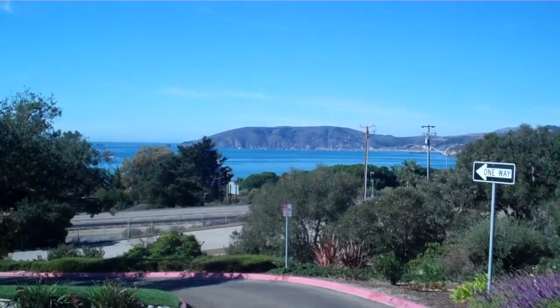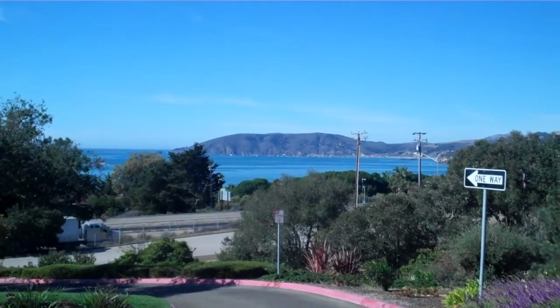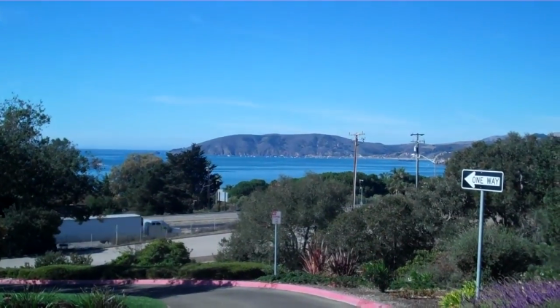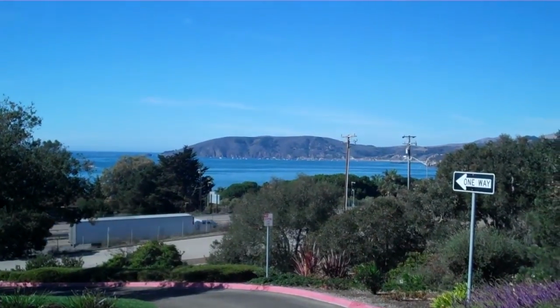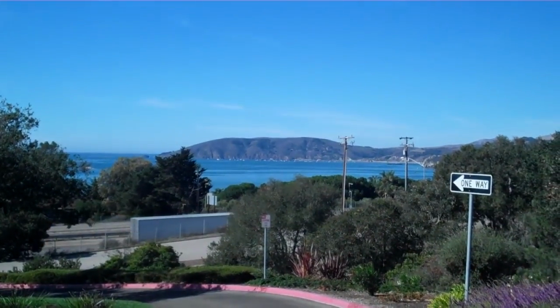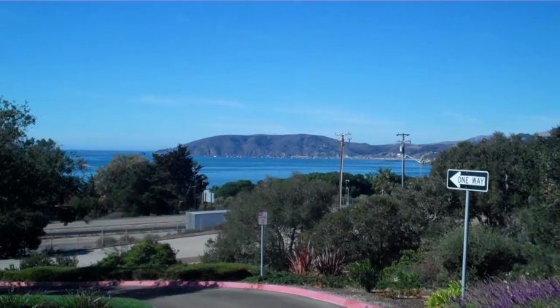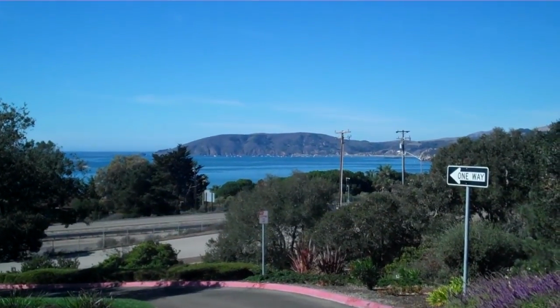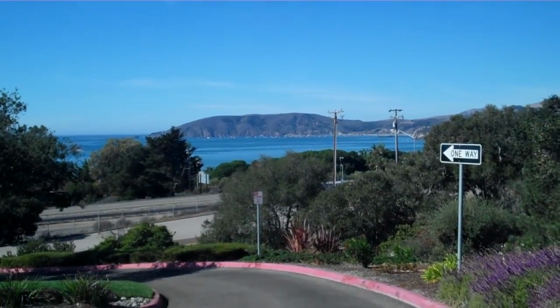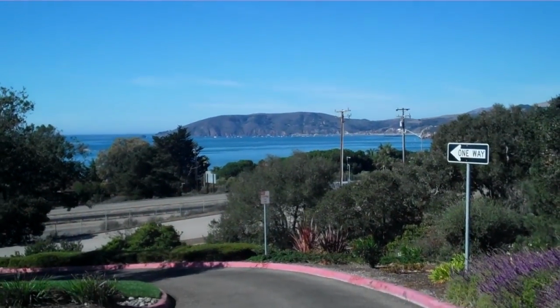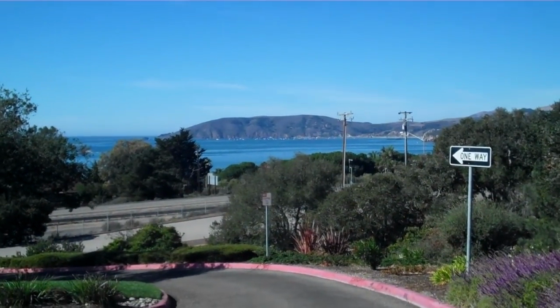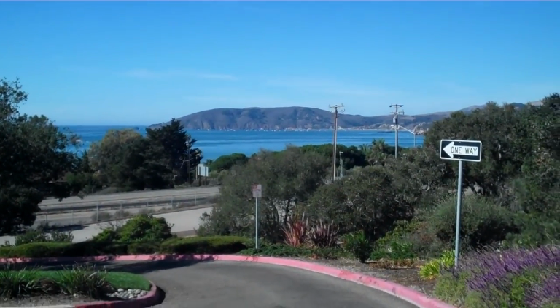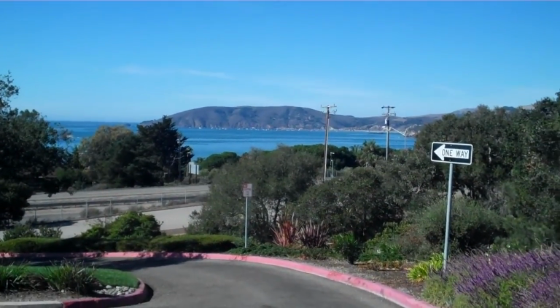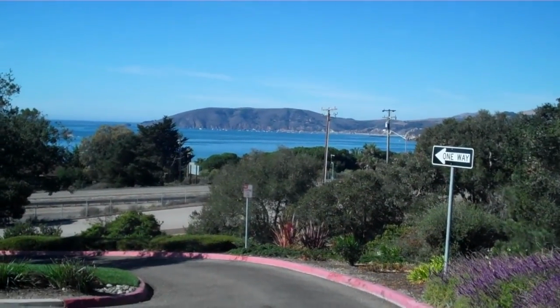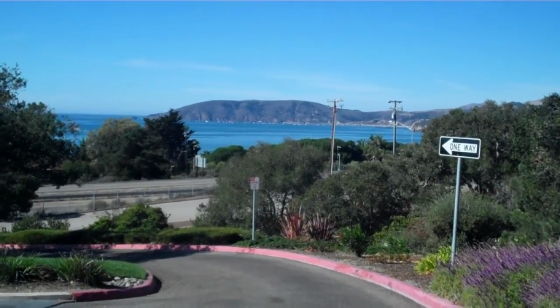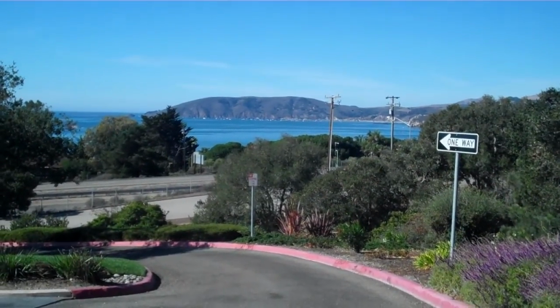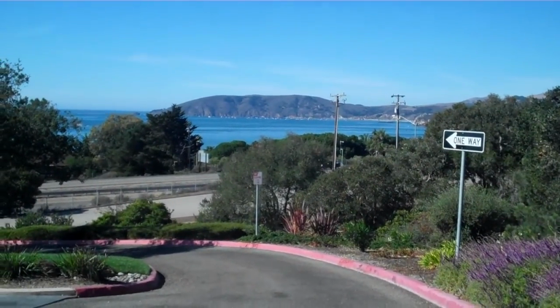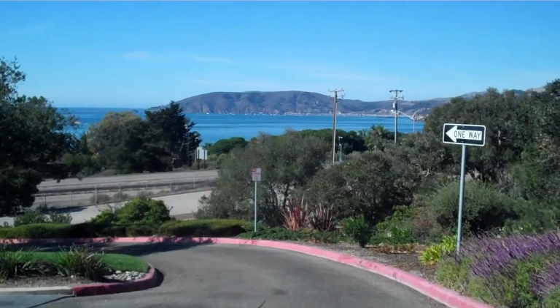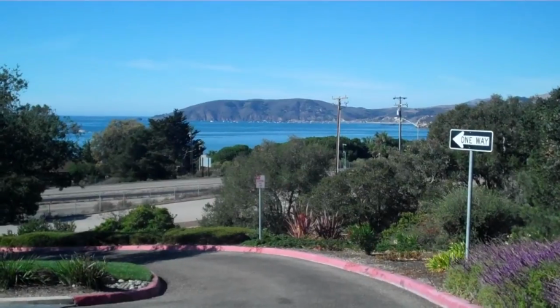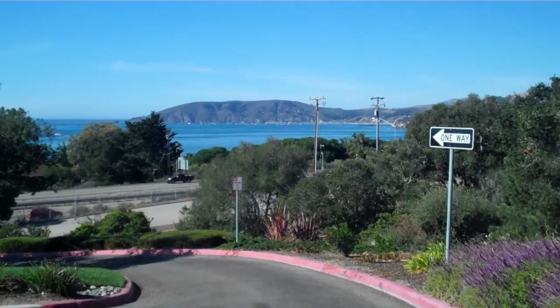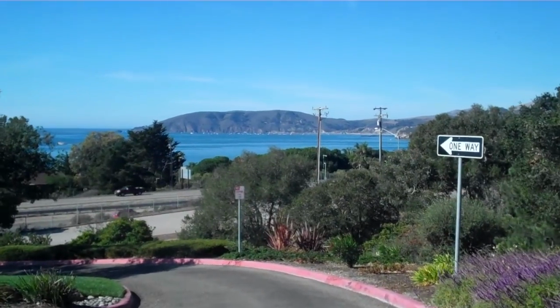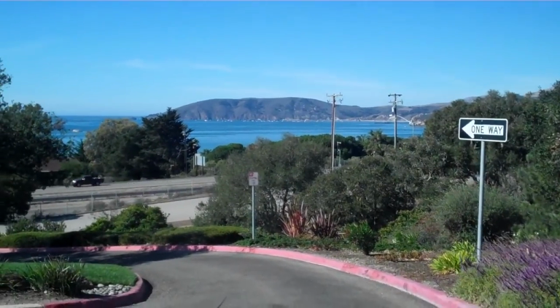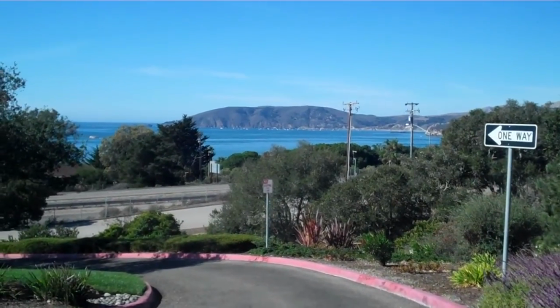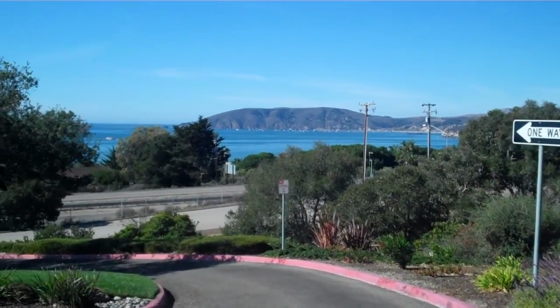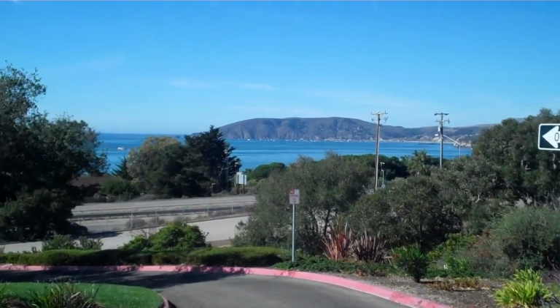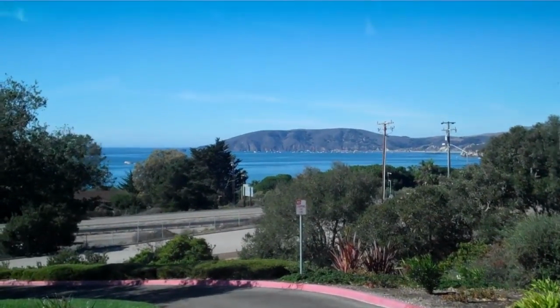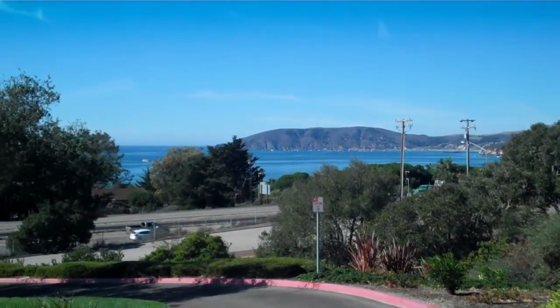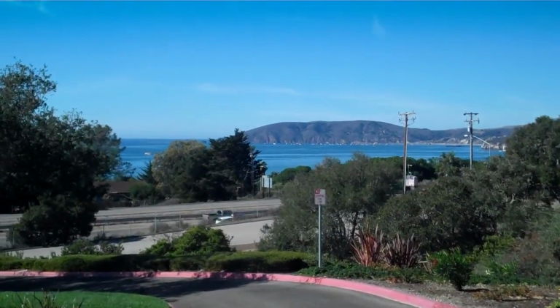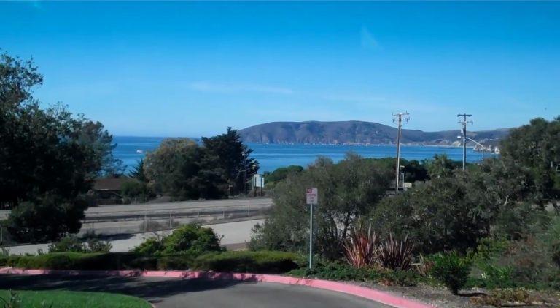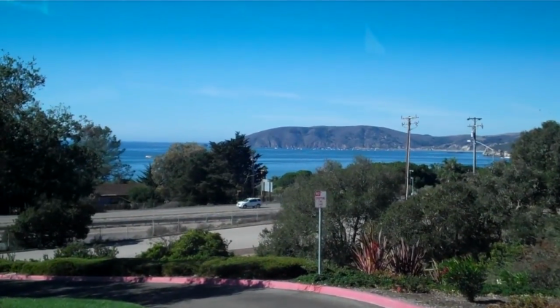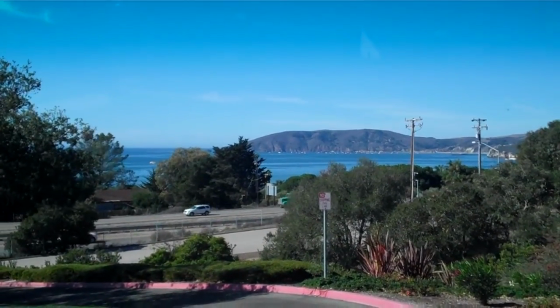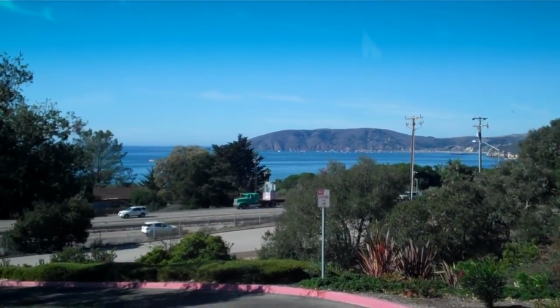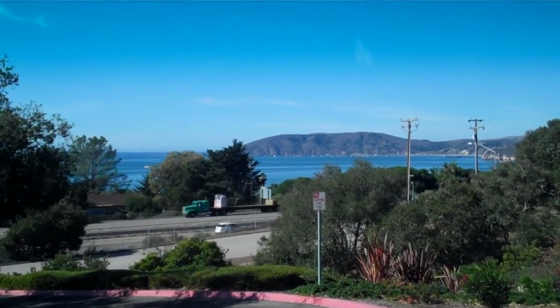Julia Waldorf, JuliaWaldorf.com. Well, here we are going down the hill from a house that's listed, and this is what kind of view the house has.